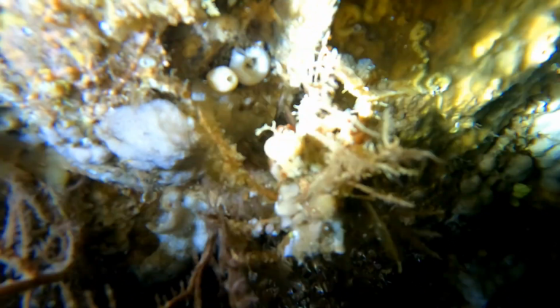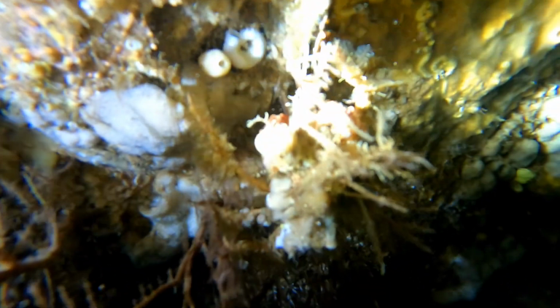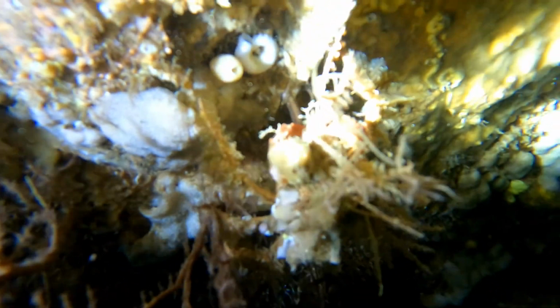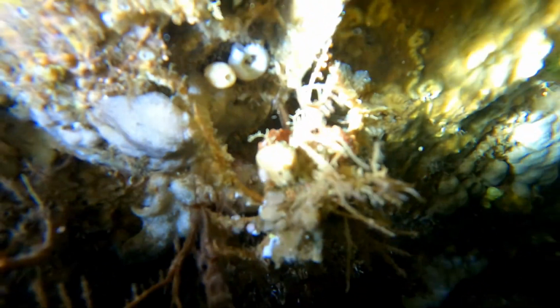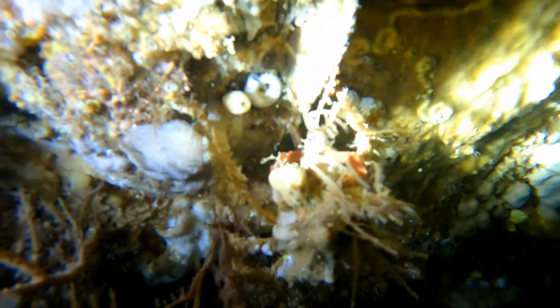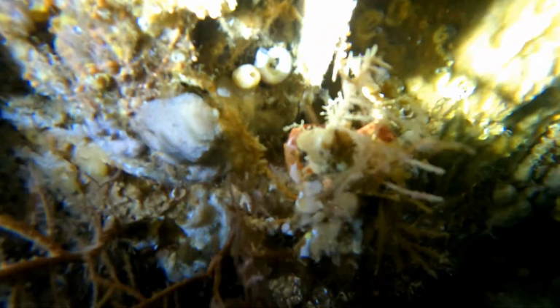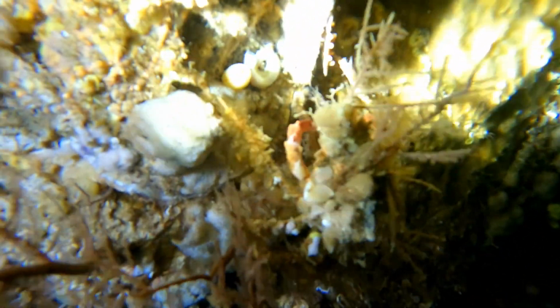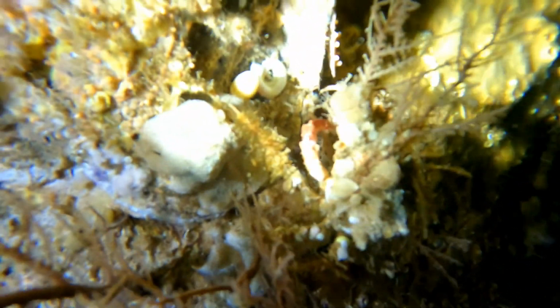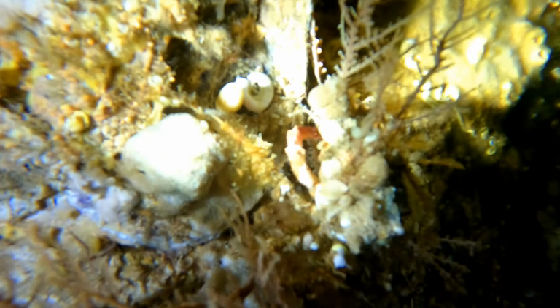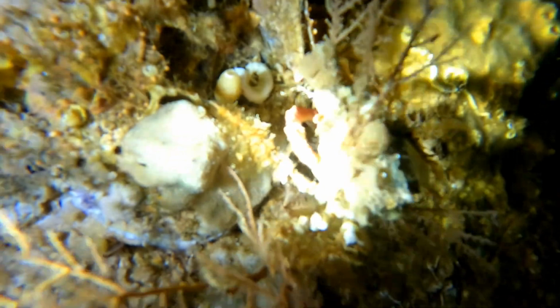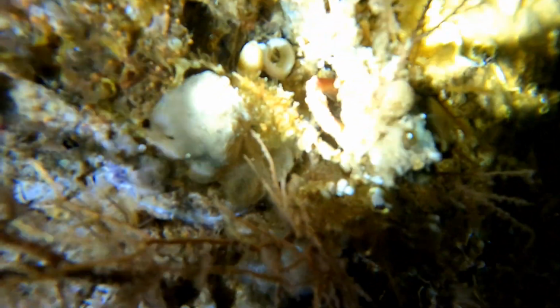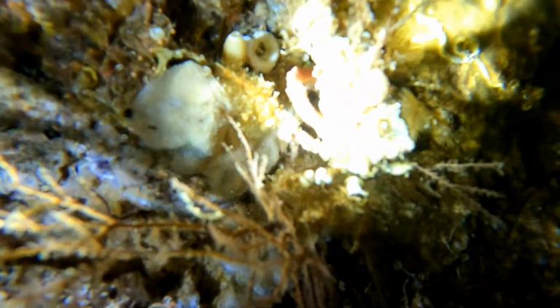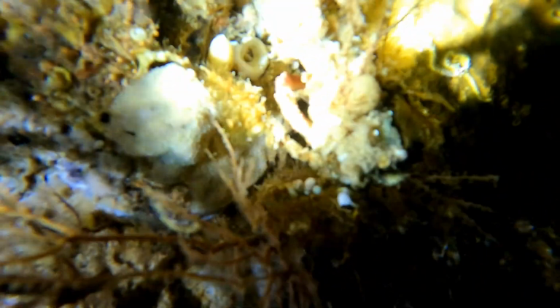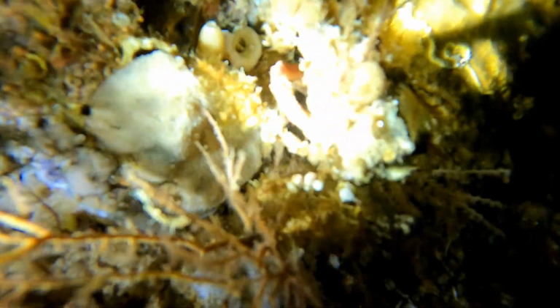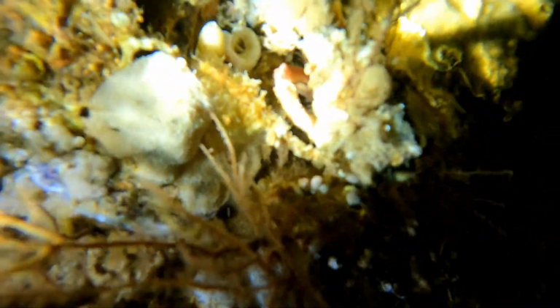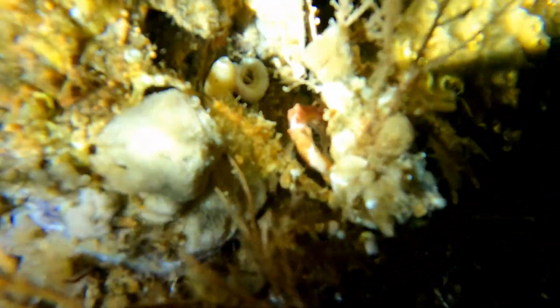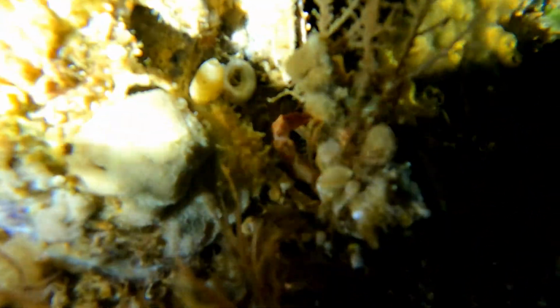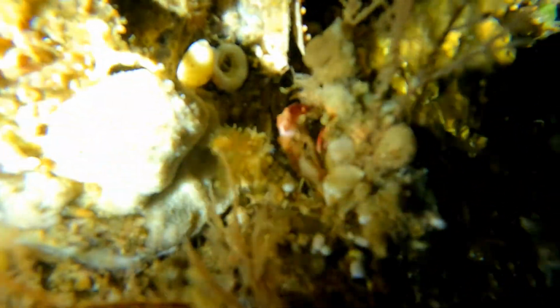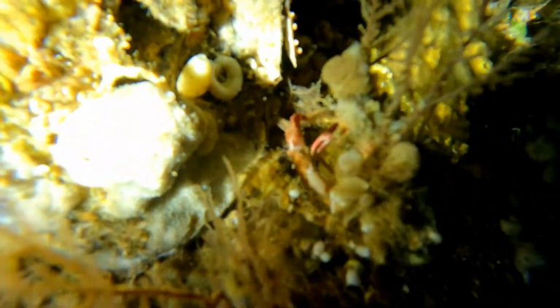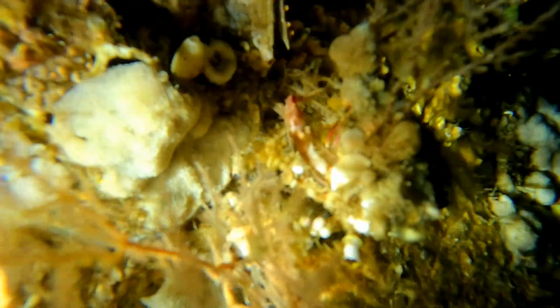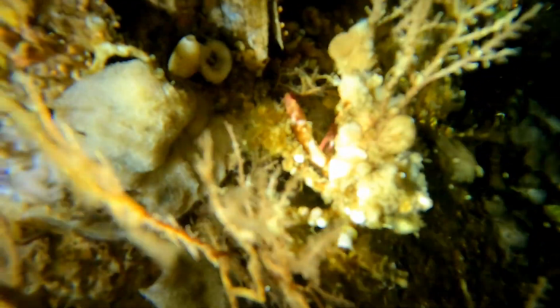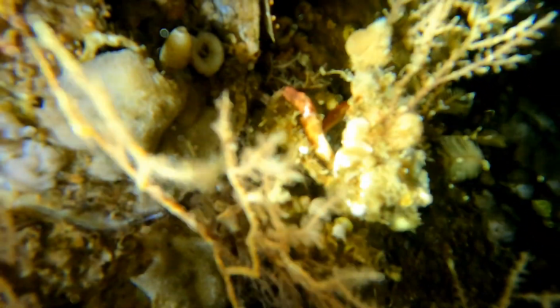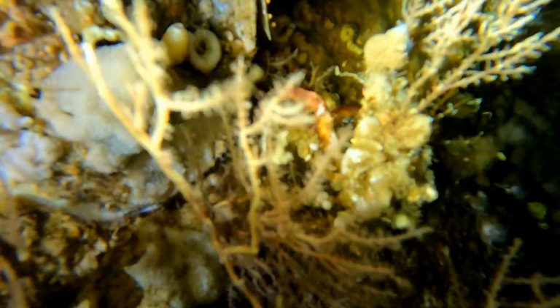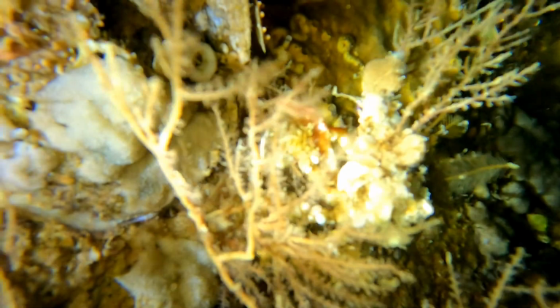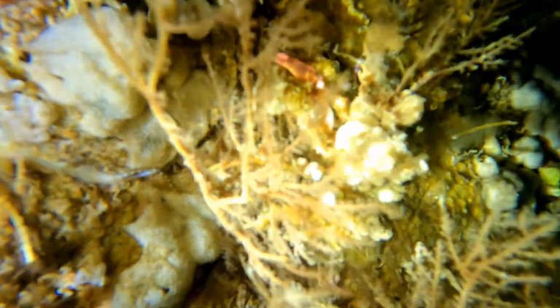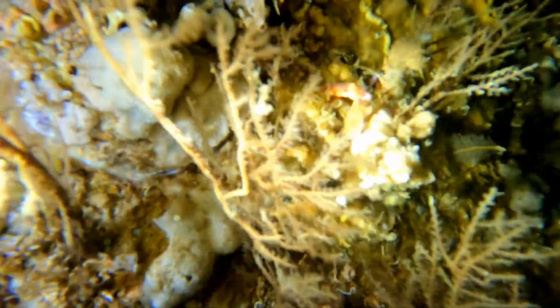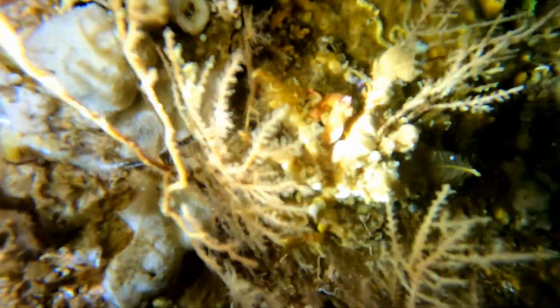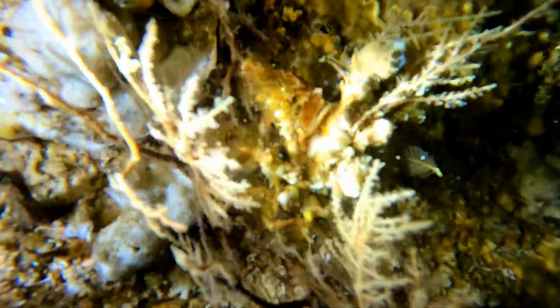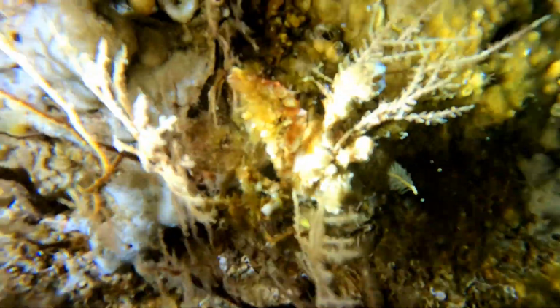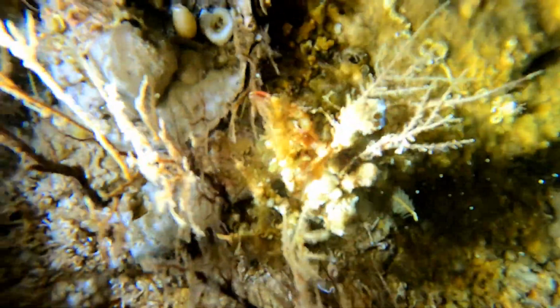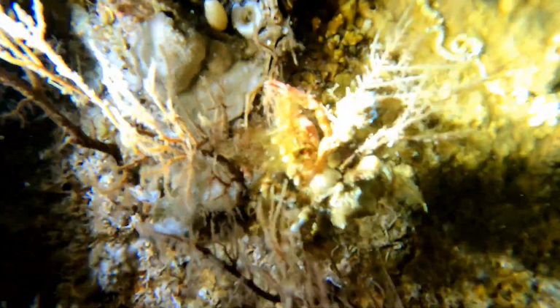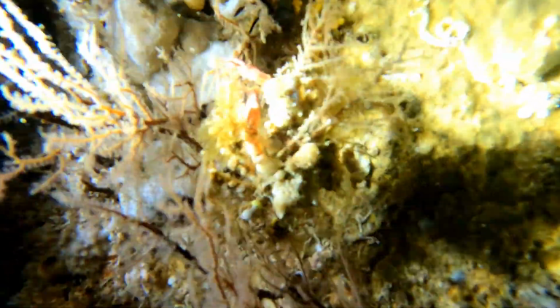Inside Fish Rock Cave we have a few different species of decorated crab. This one has covered itself with plants, corals and sponges, making it almost impossible to find. Most divers have no idea what we're pointing out until the crab moves.